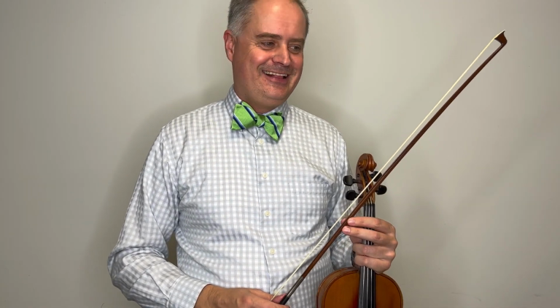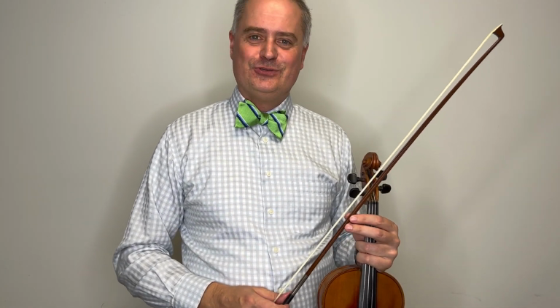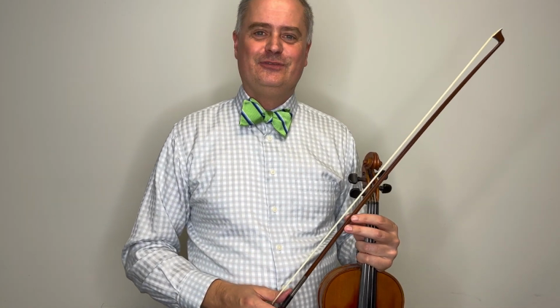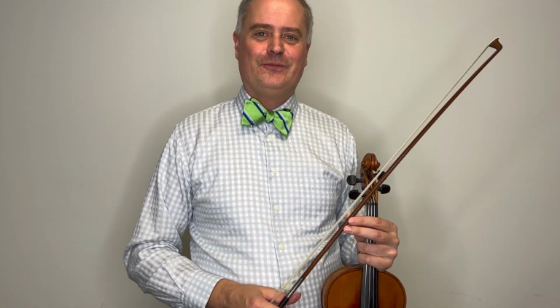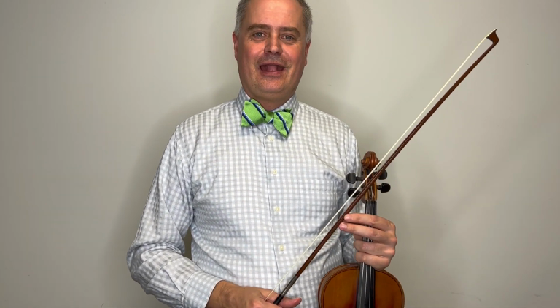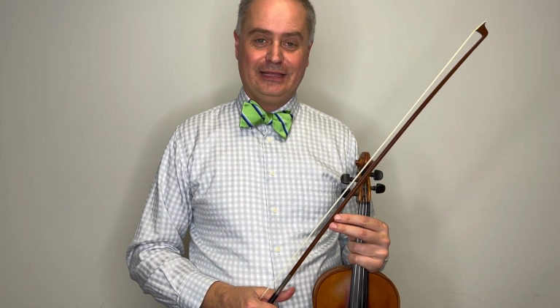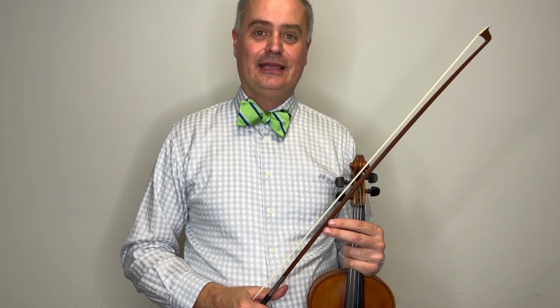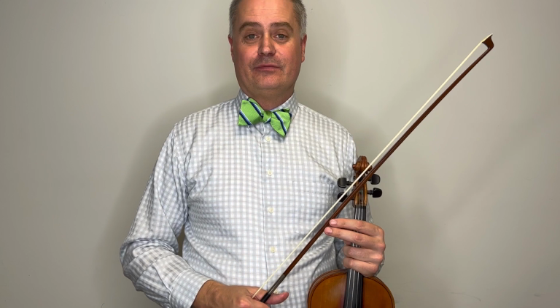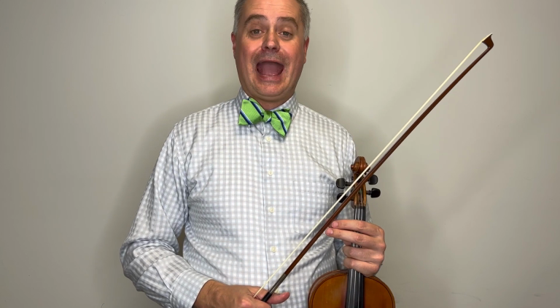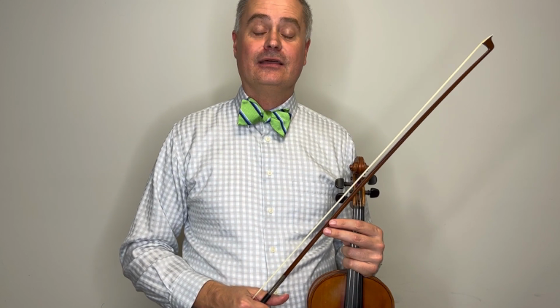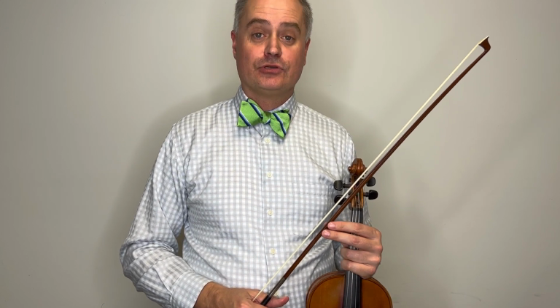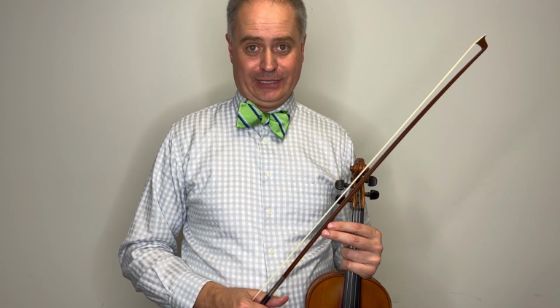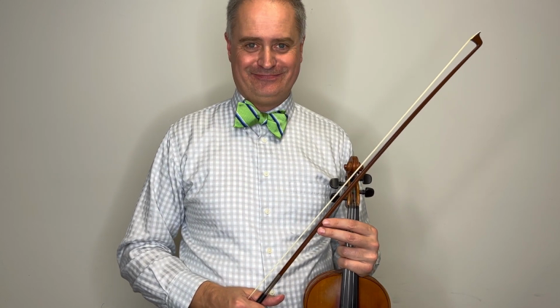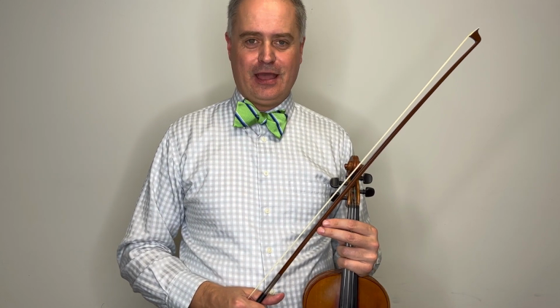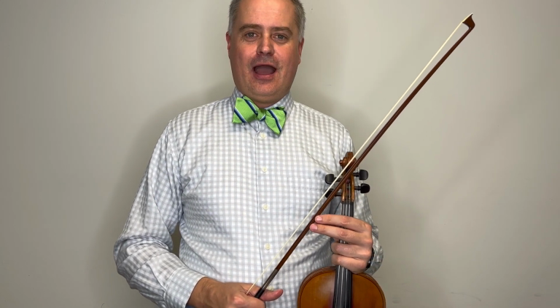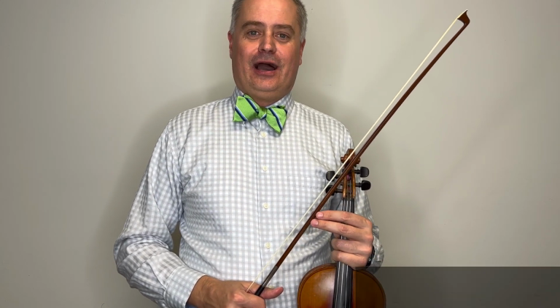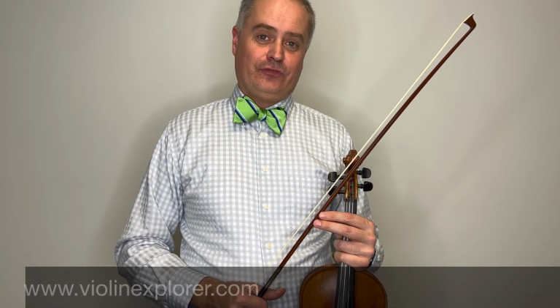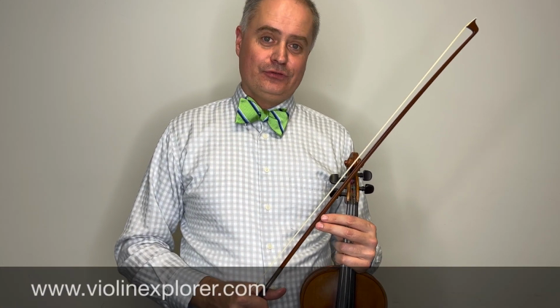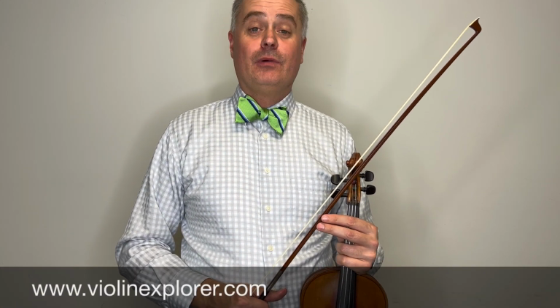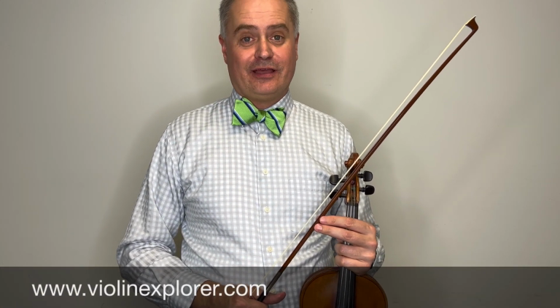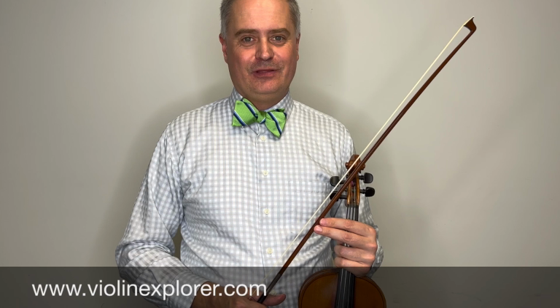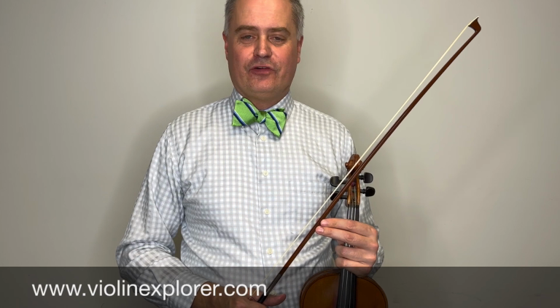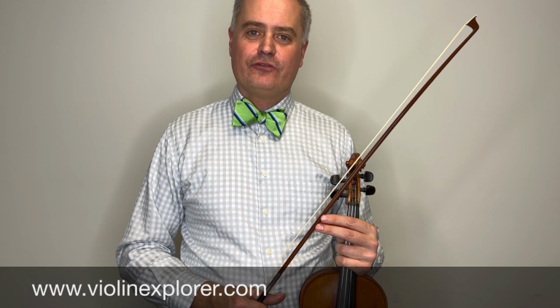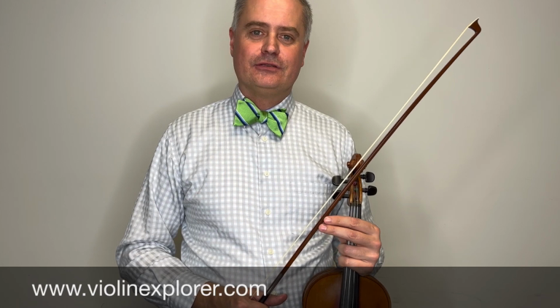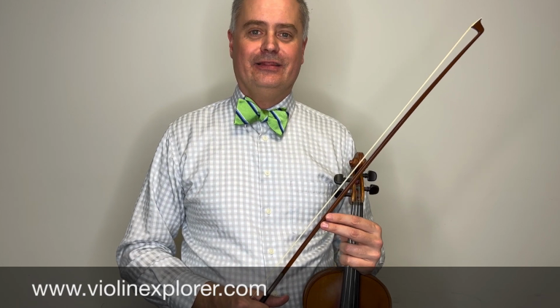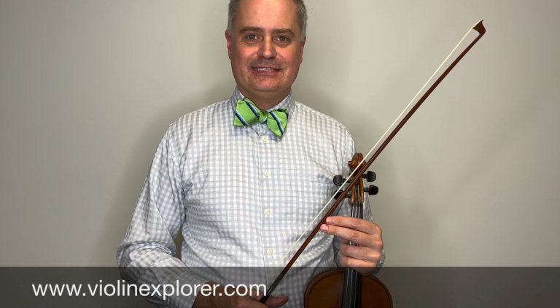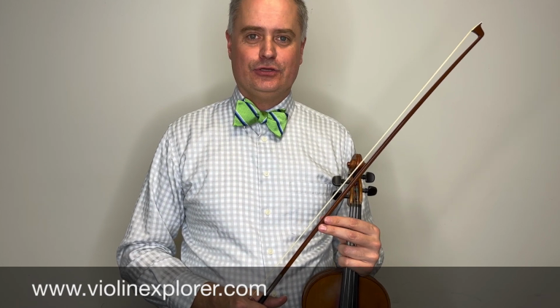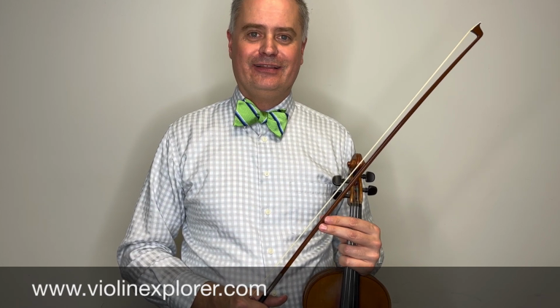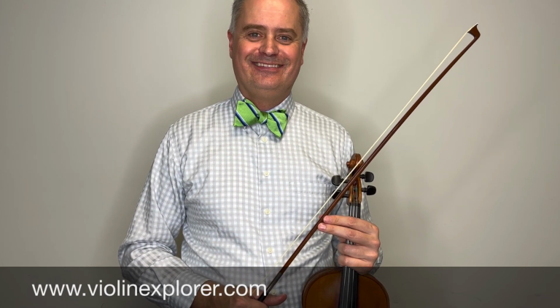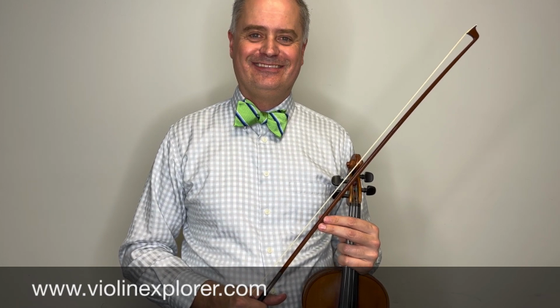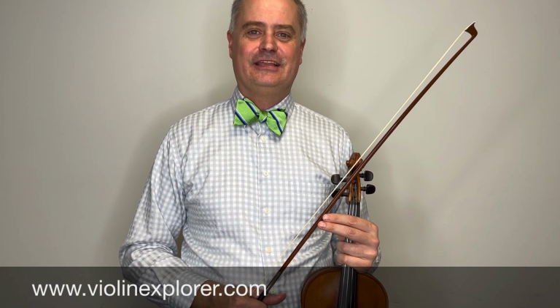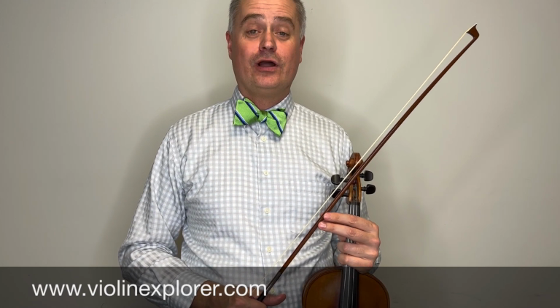If you enjoyed this video, please give it a thumbs up and subscribe to my channel. I also invite you to visit my website, where you can find more information about the lessons I teach online. Thank you for watching.